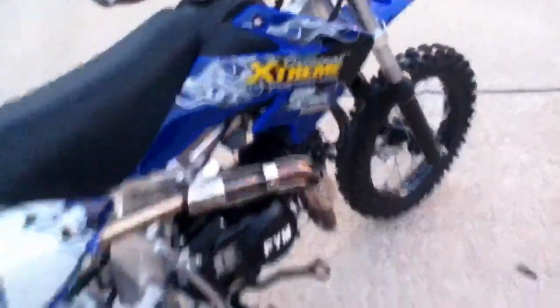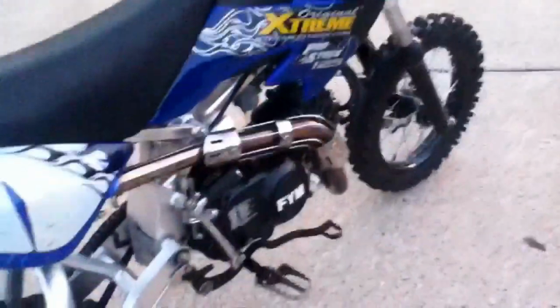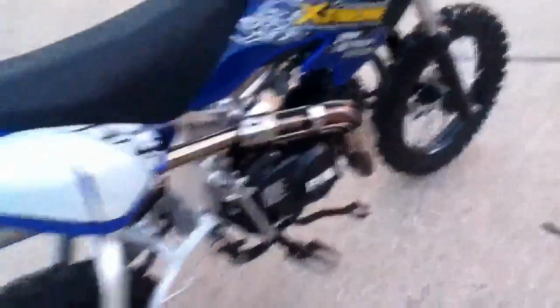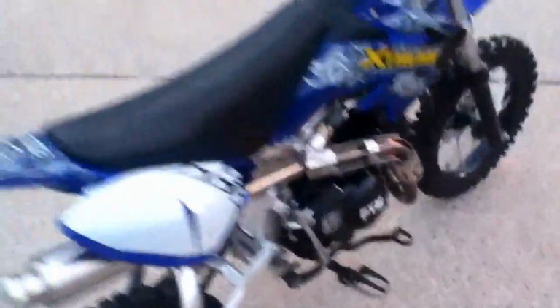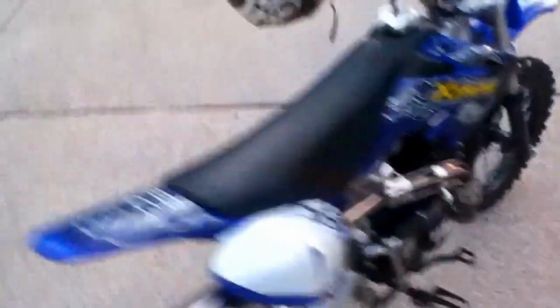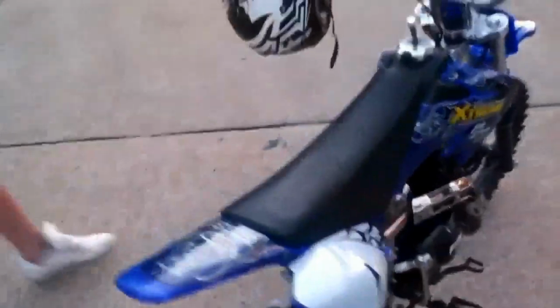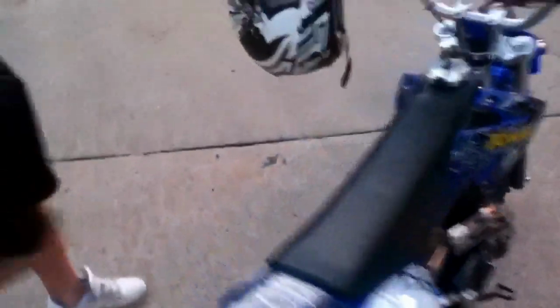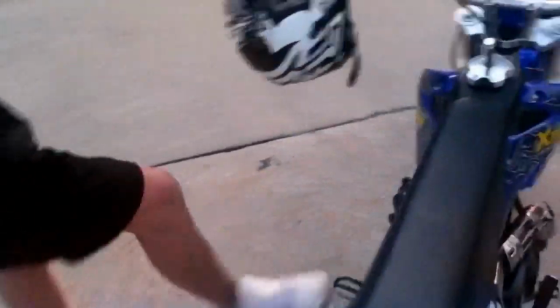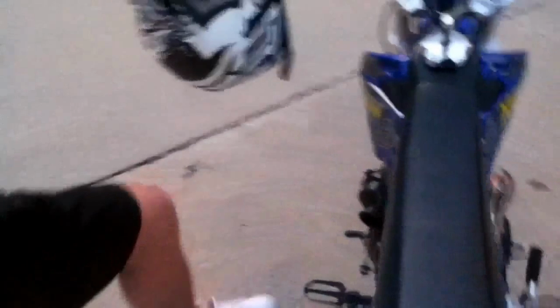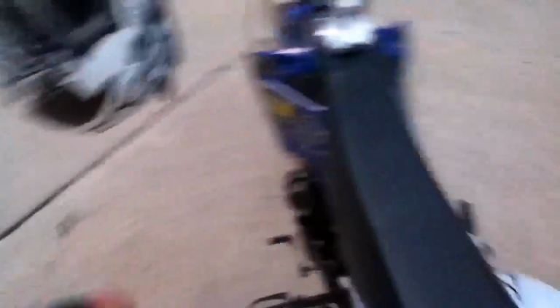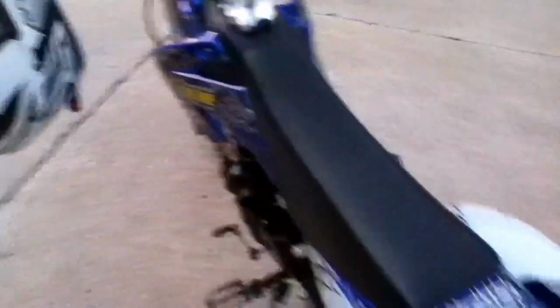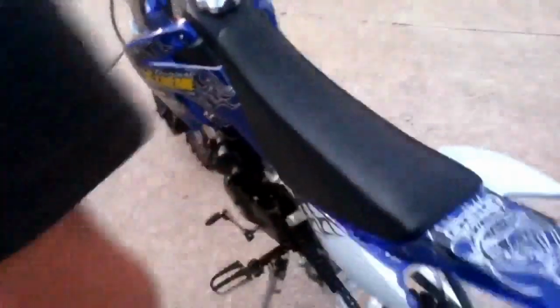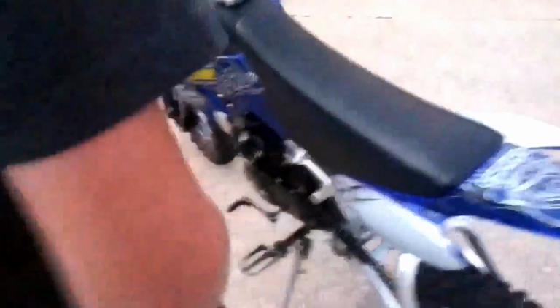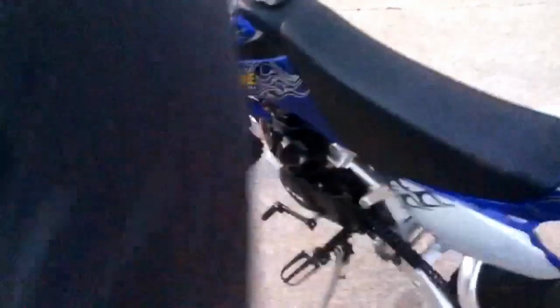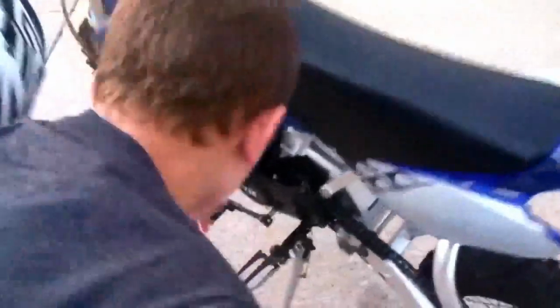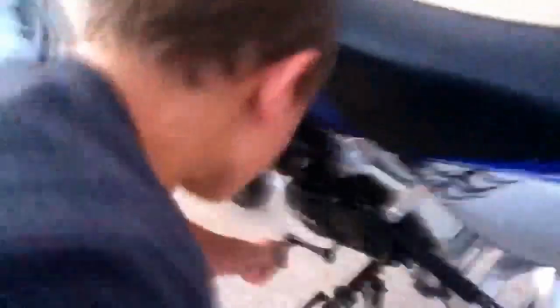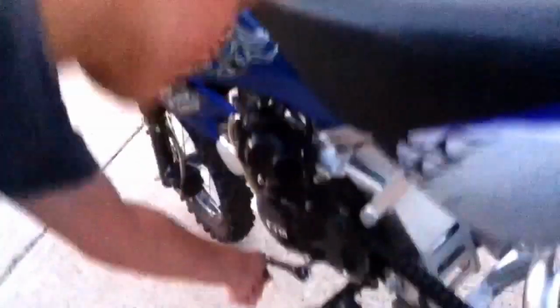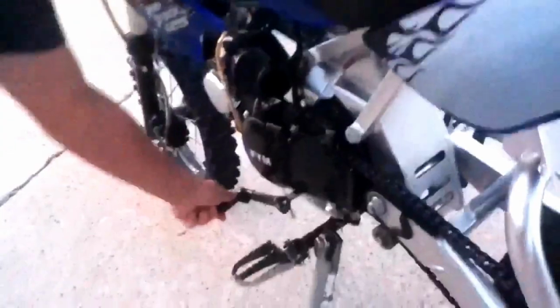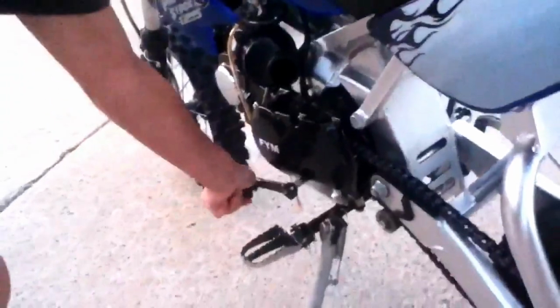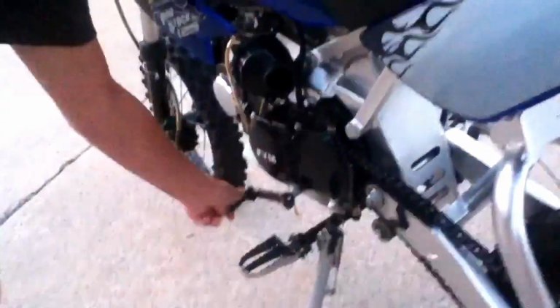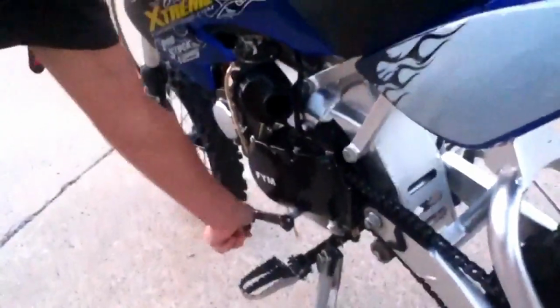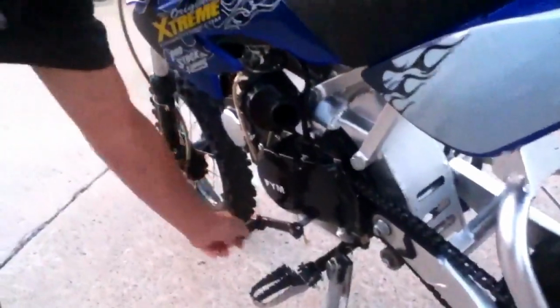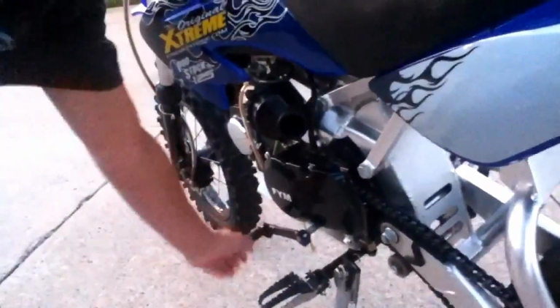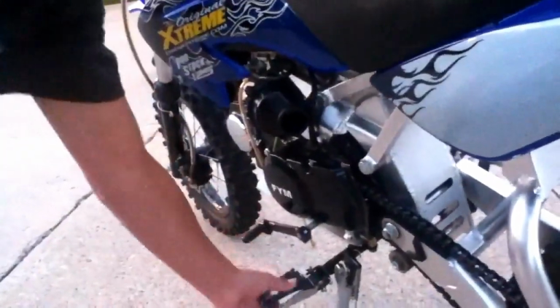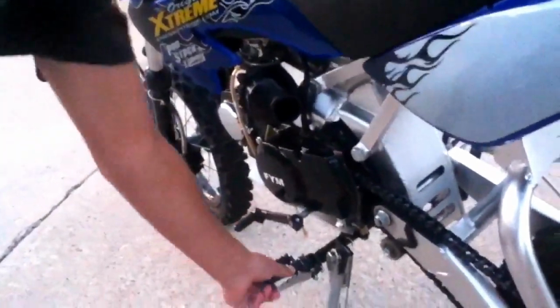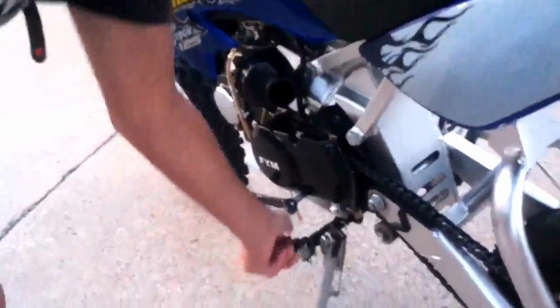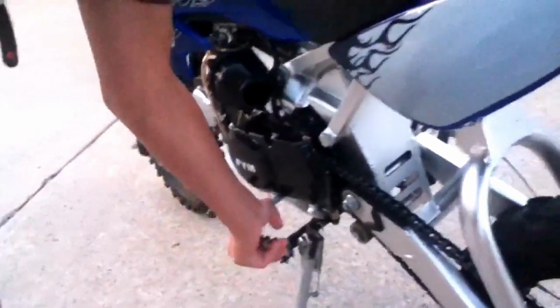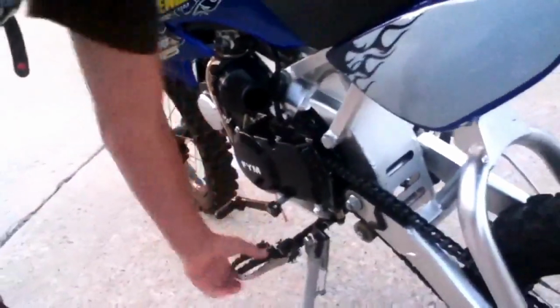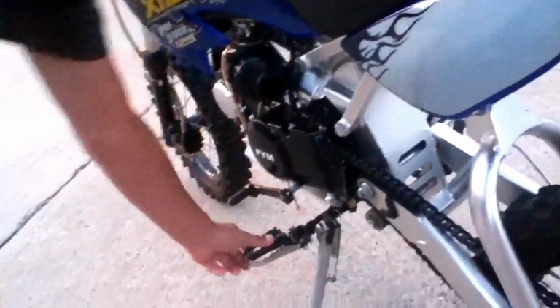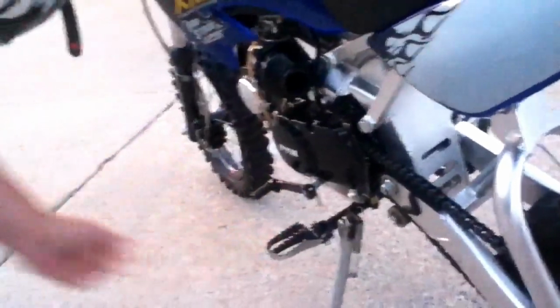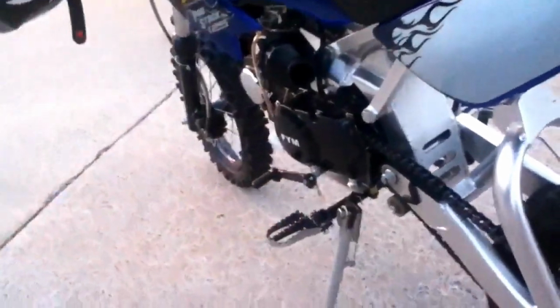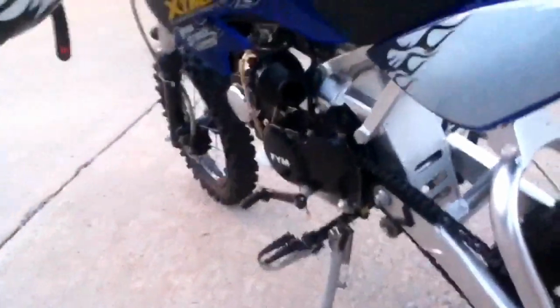Just a little bit of engine, not much. It's got a foldable shifter right here, so if you crash it'll fold in. Foldable foot pegs.